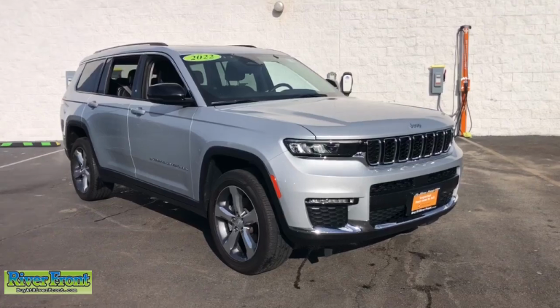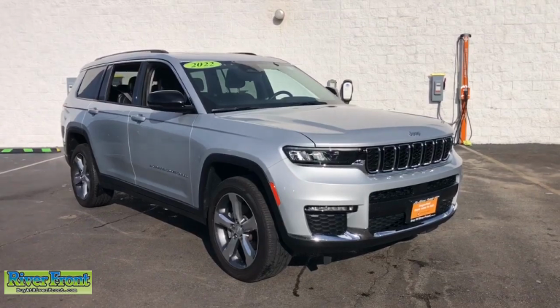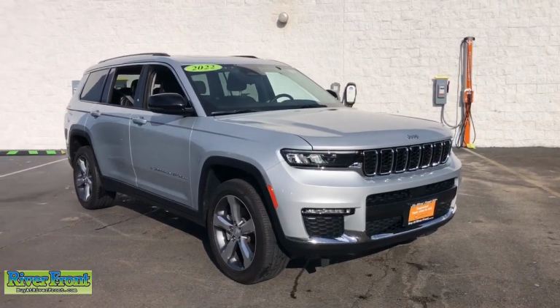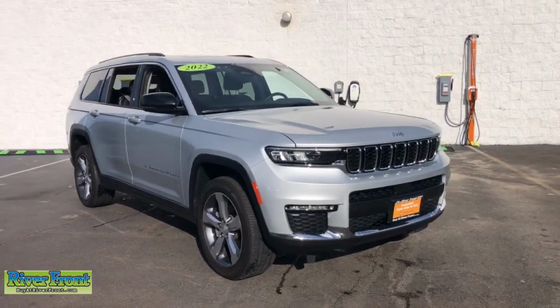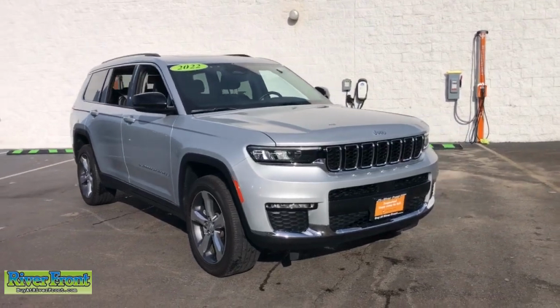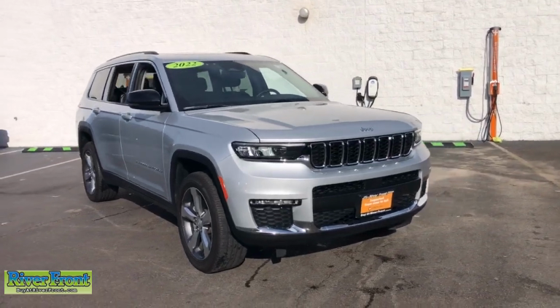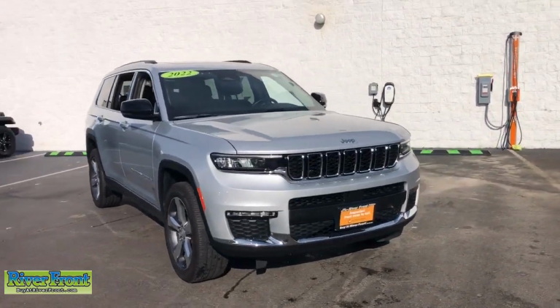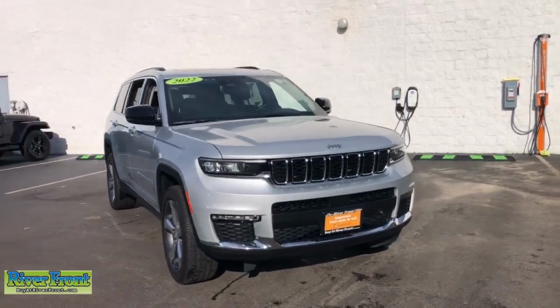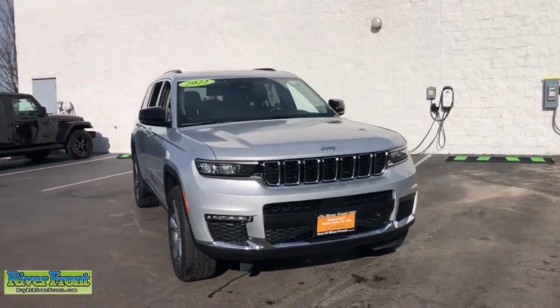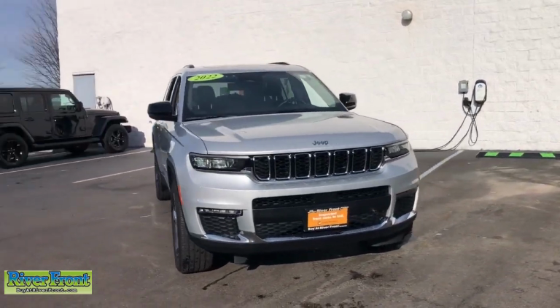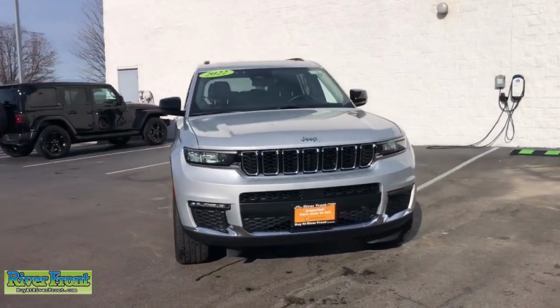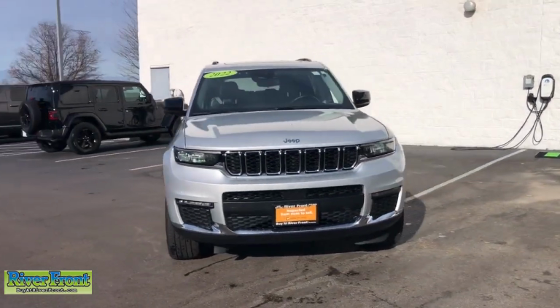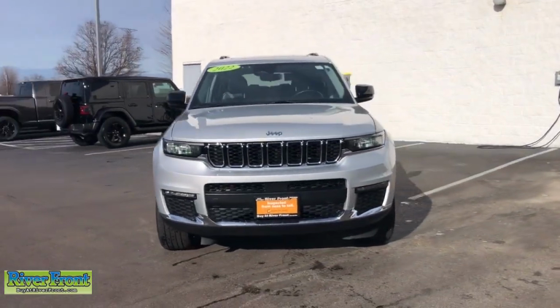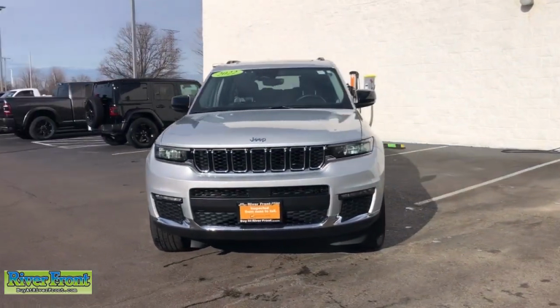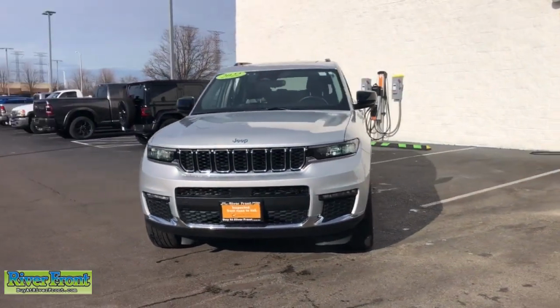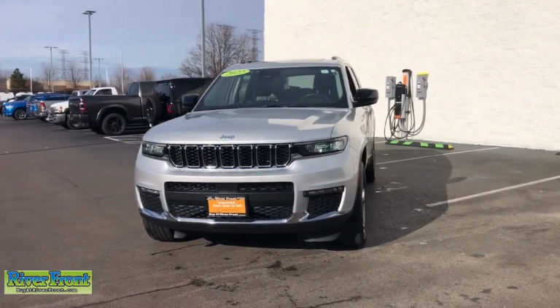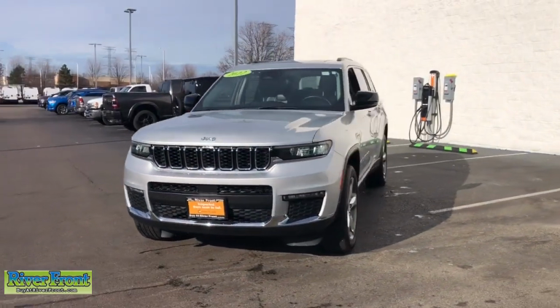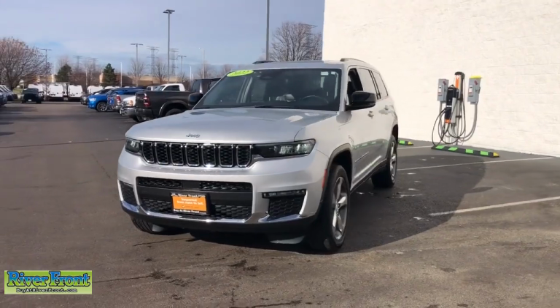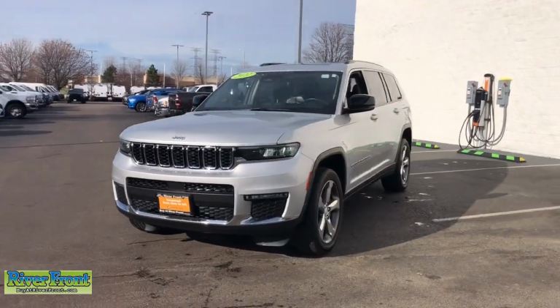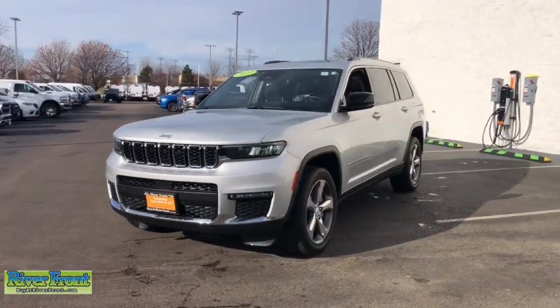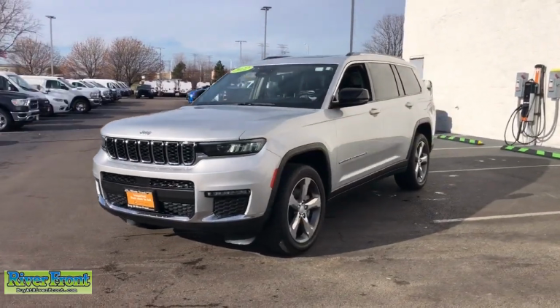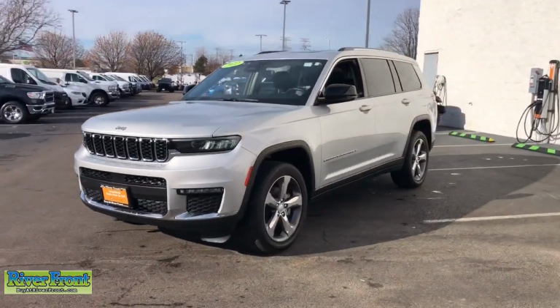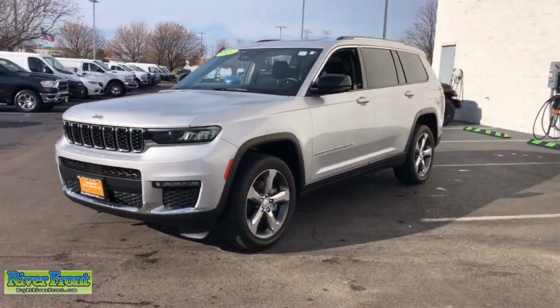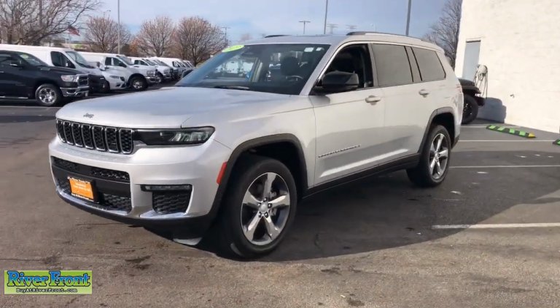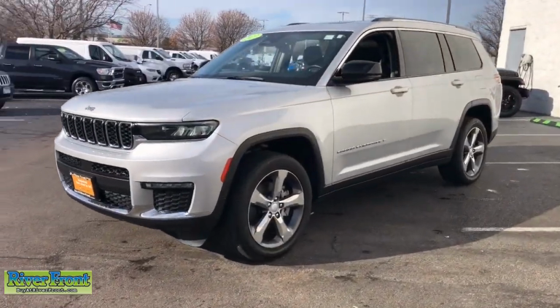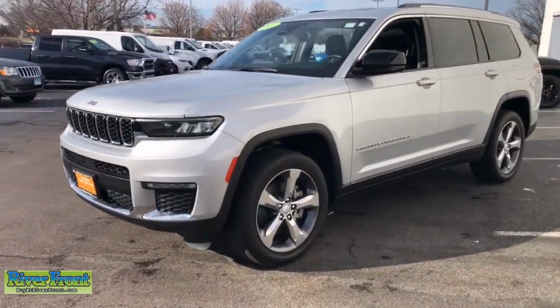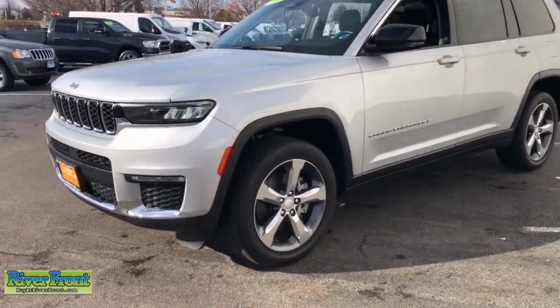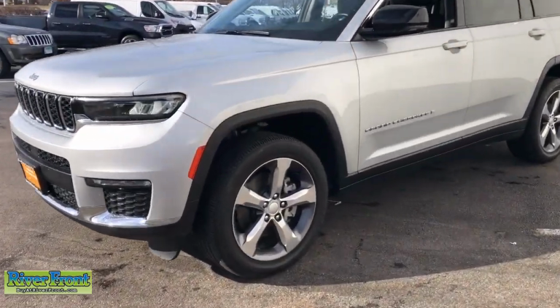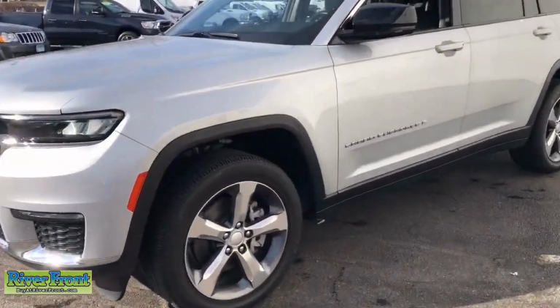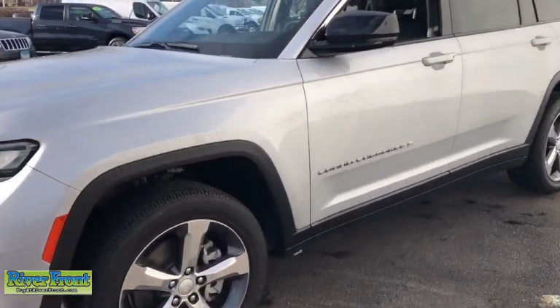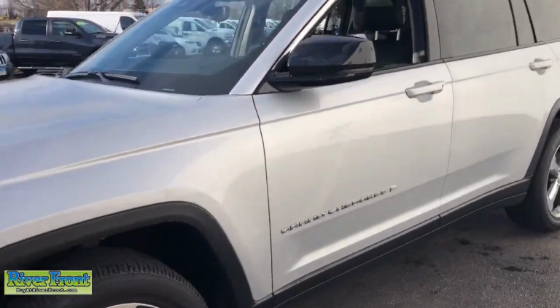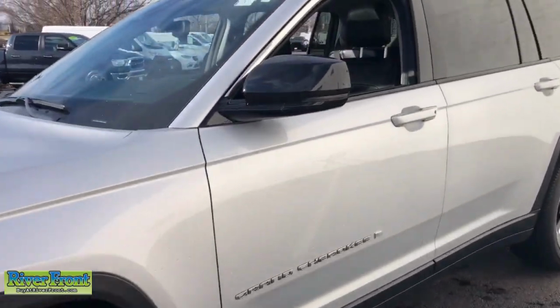Get a feel for the 2022 Jeep Grand Cherokee. With less than 50,000 miles on the odometer, this vehicle provides excellent value.